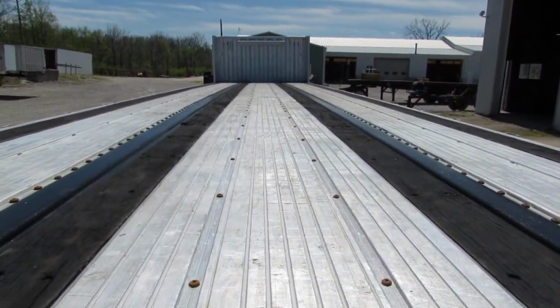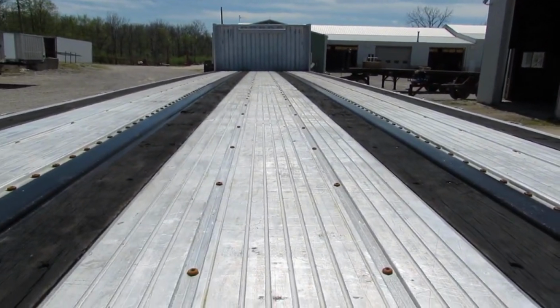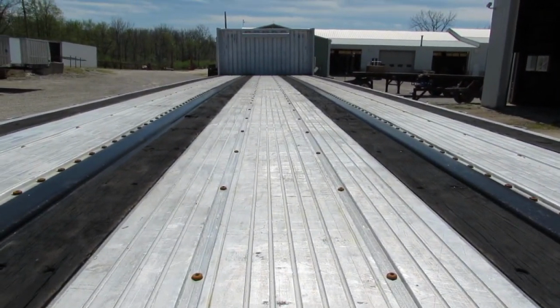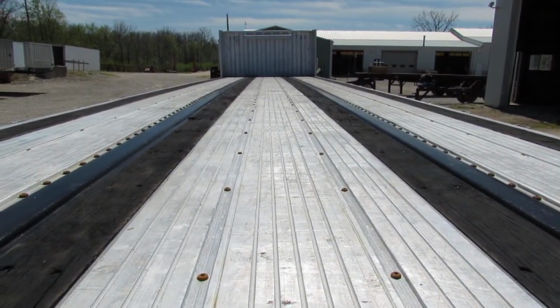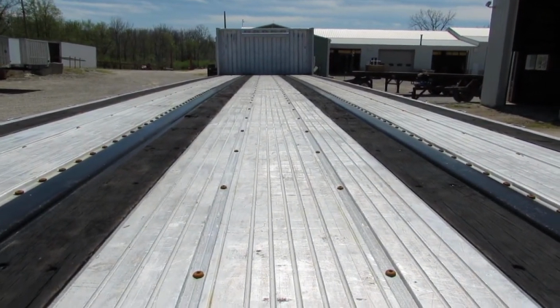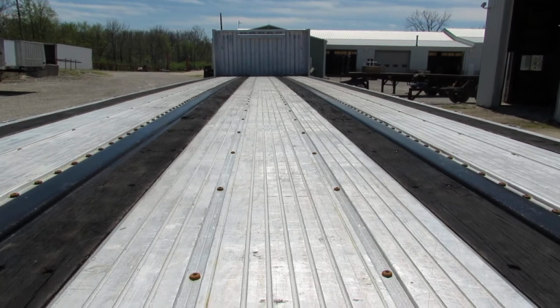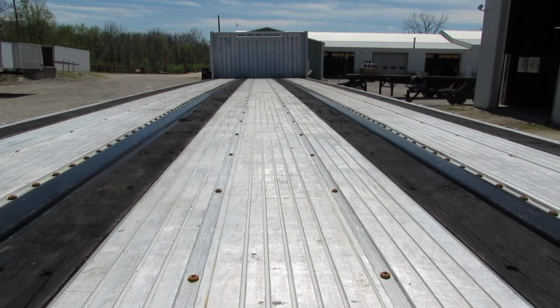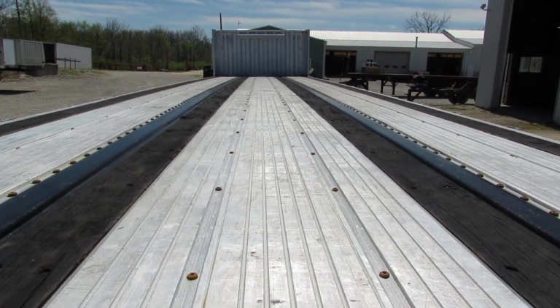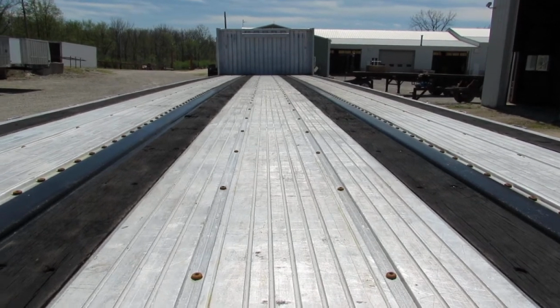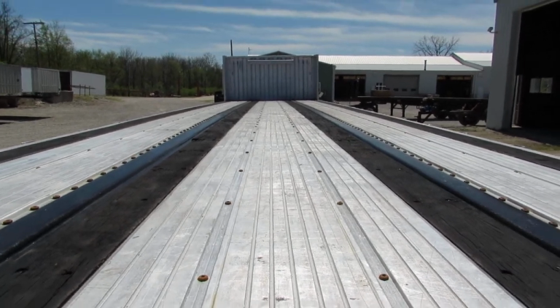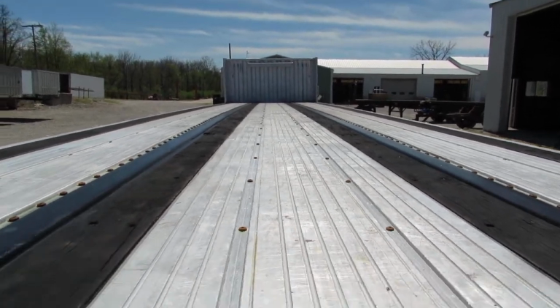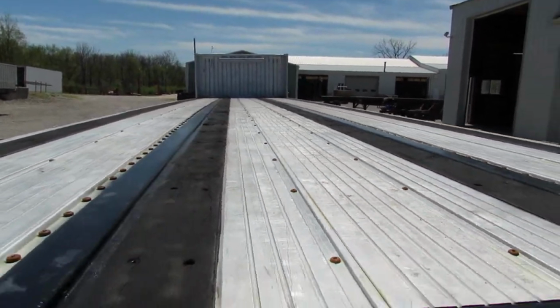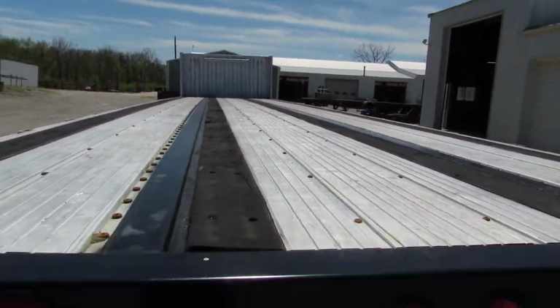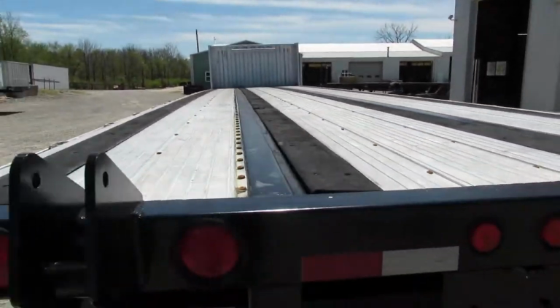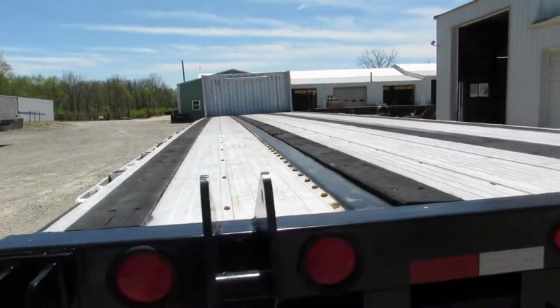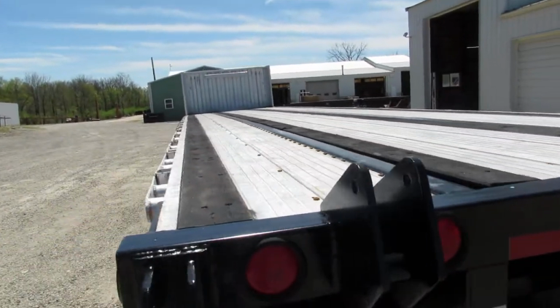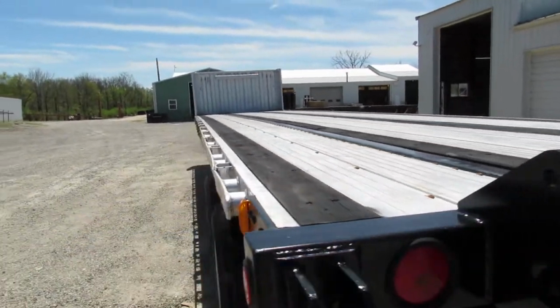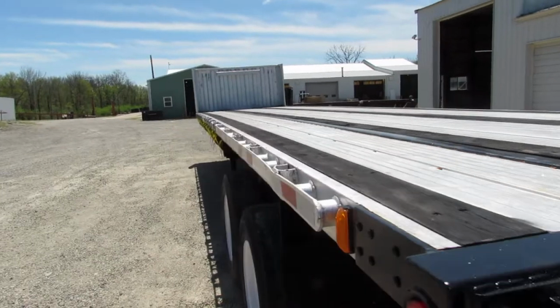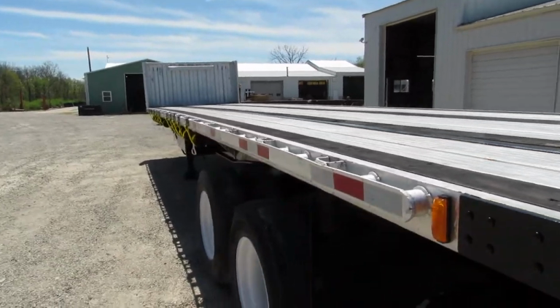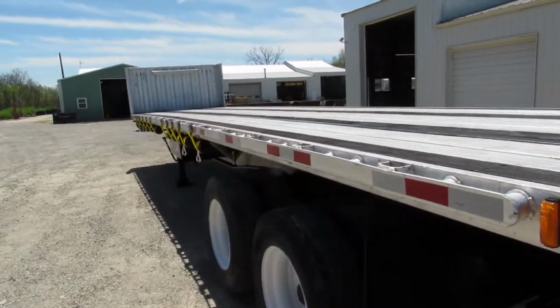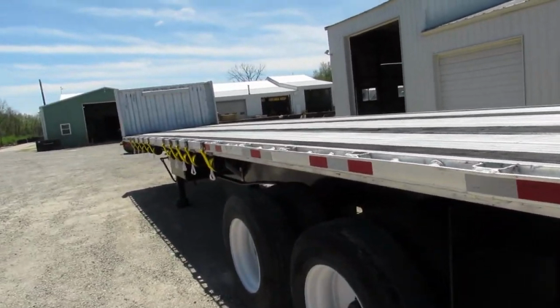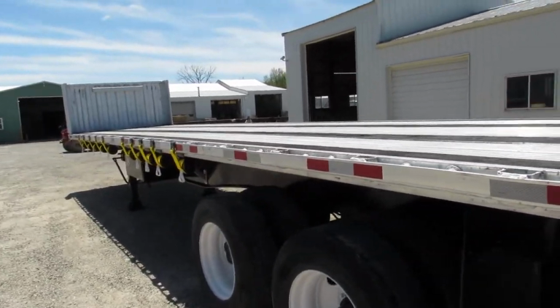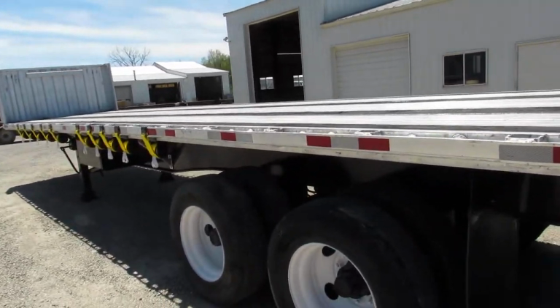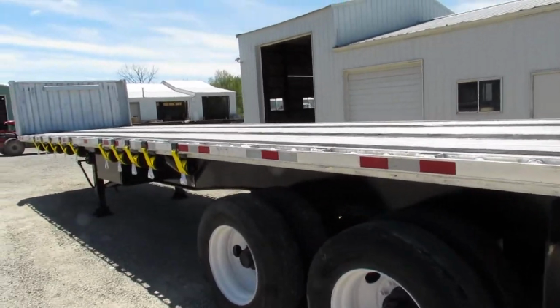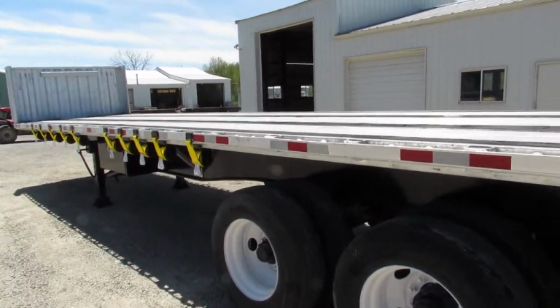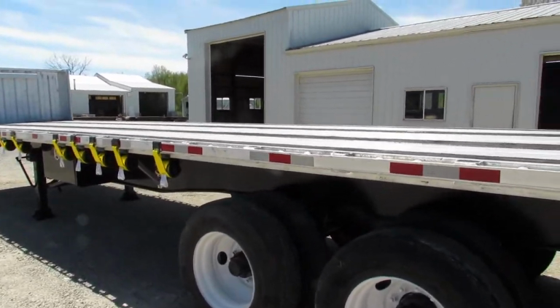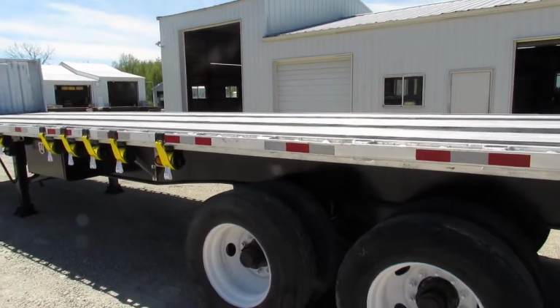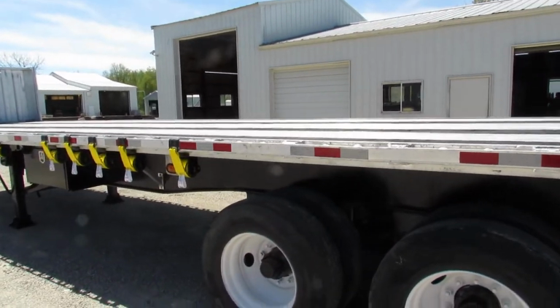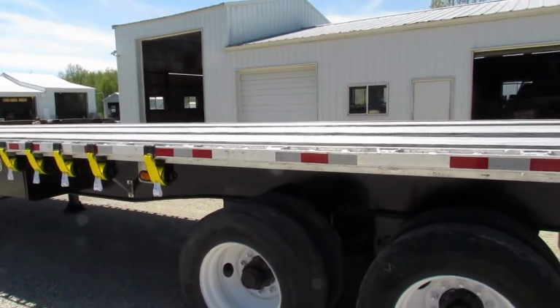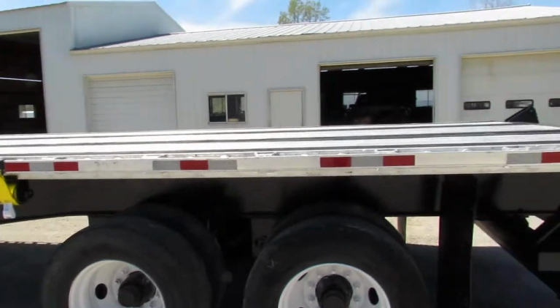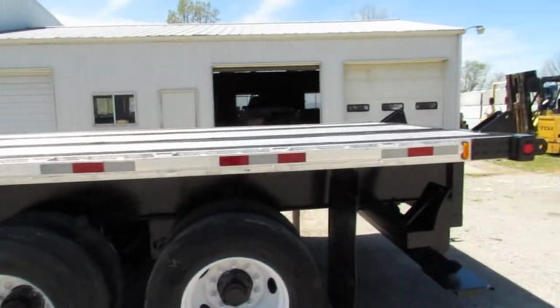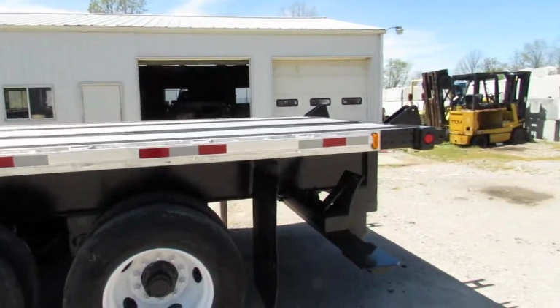As you can see, the aluminum on this unit is in phenomenal shape, ready to come work for you. That's the nice thing about an aluminum combo — she can carry a little more weight because the trailer is nice and light.